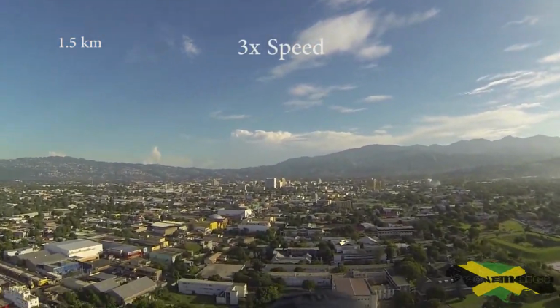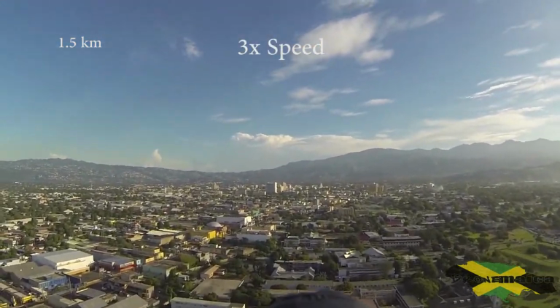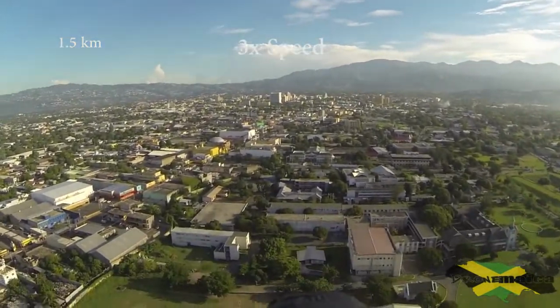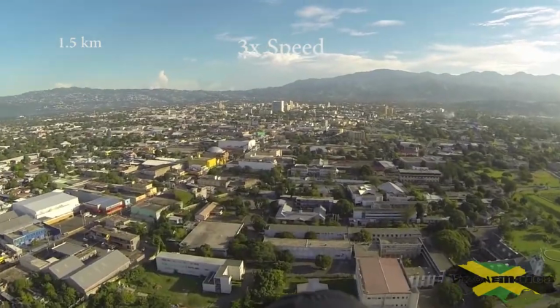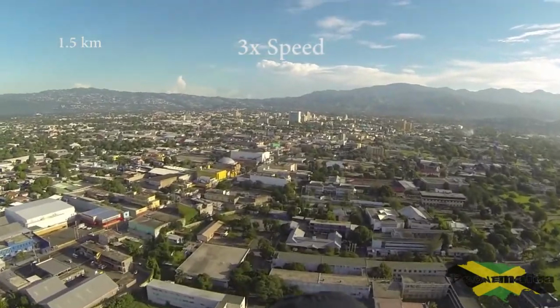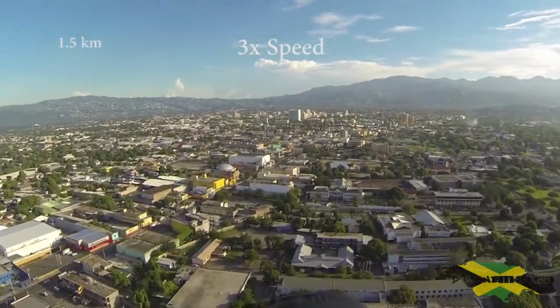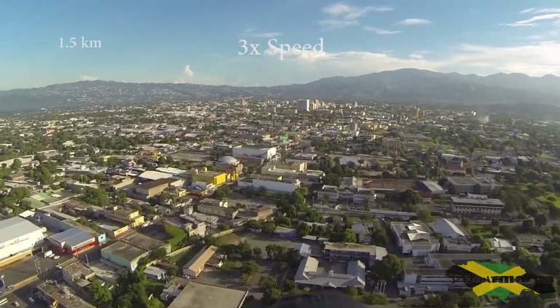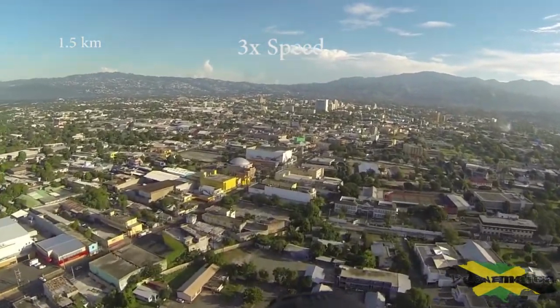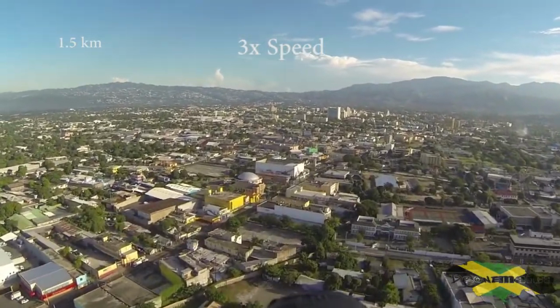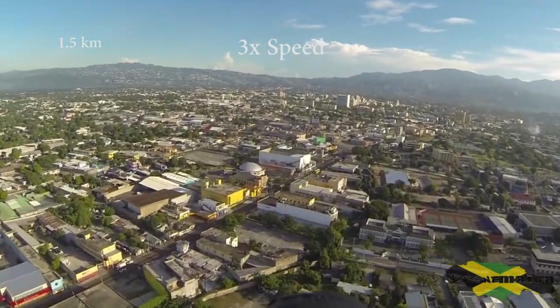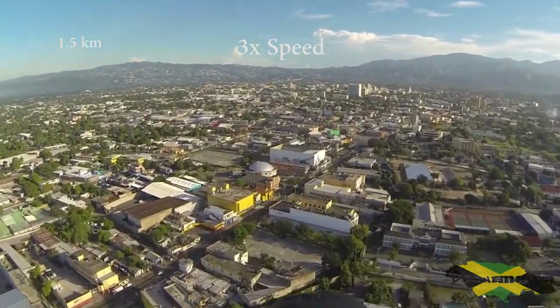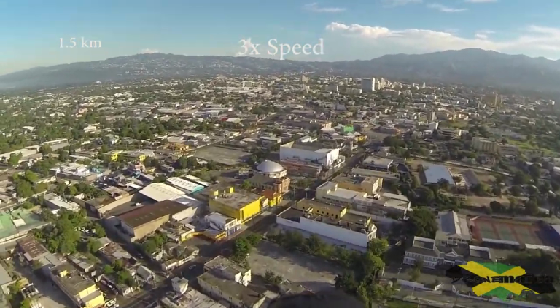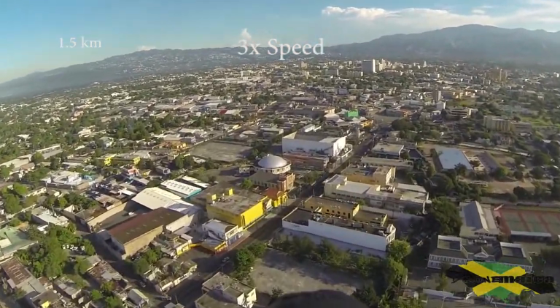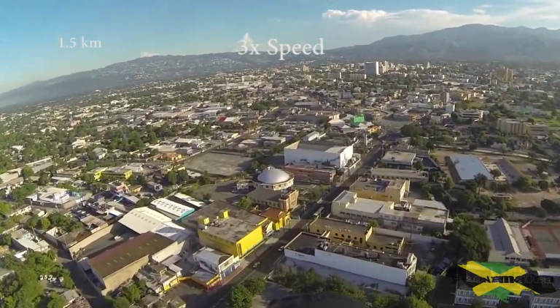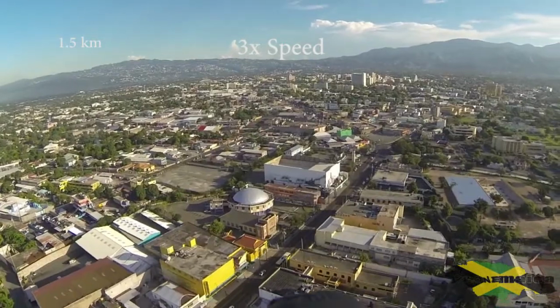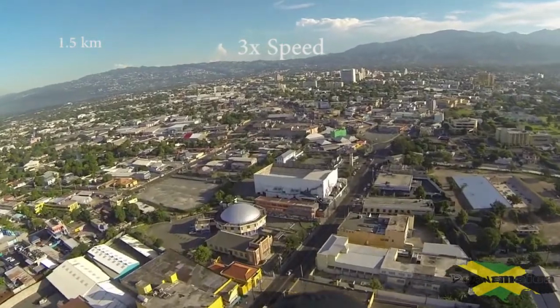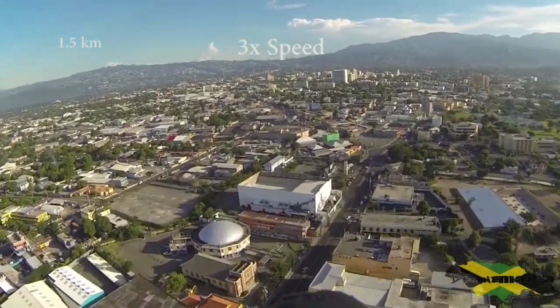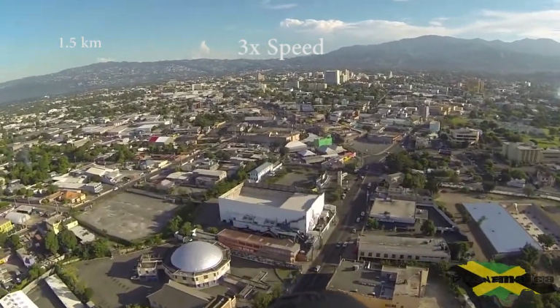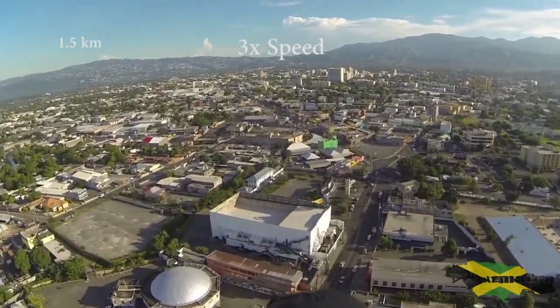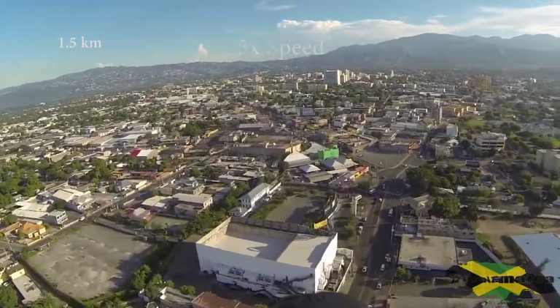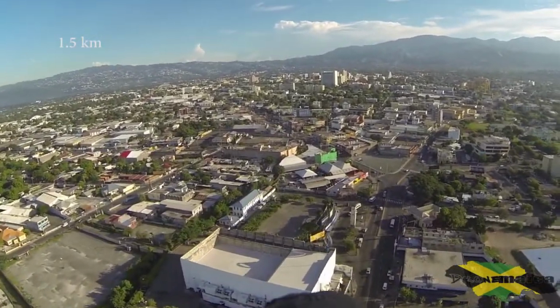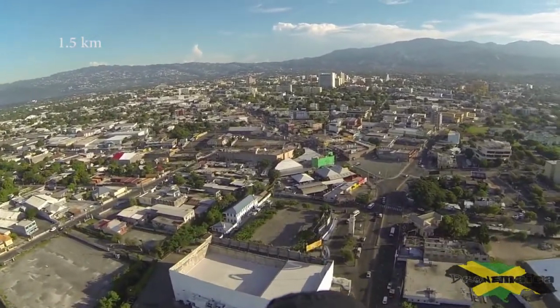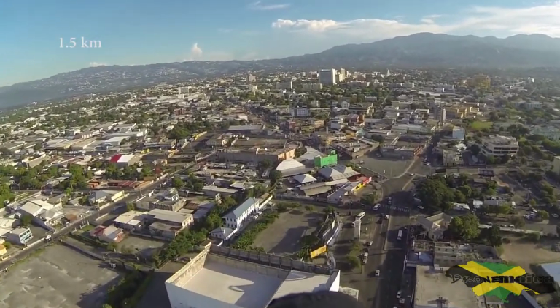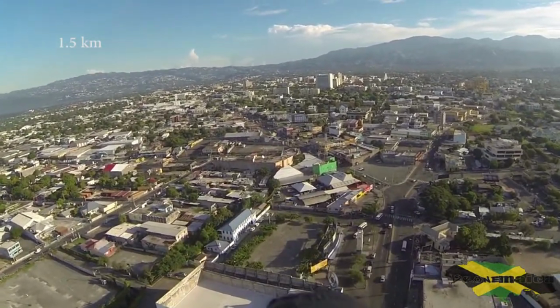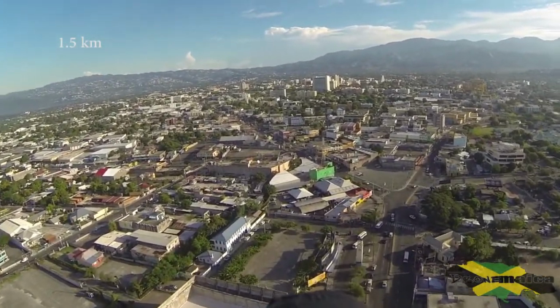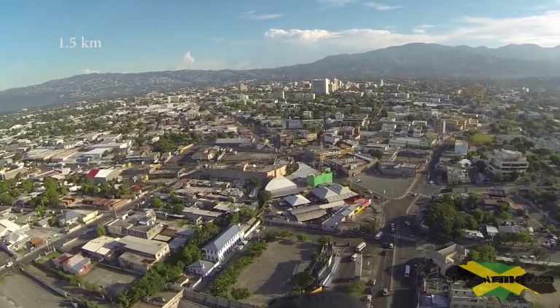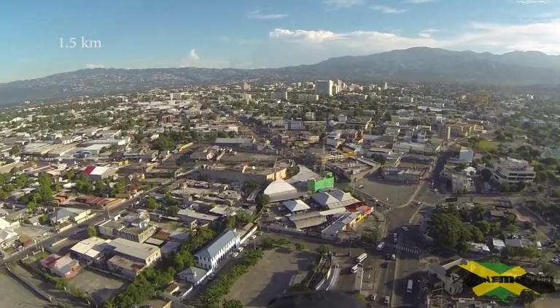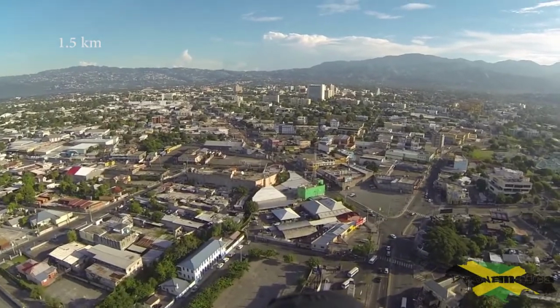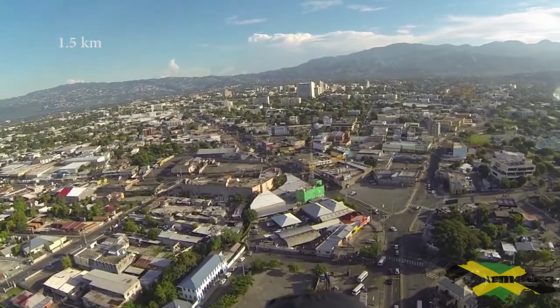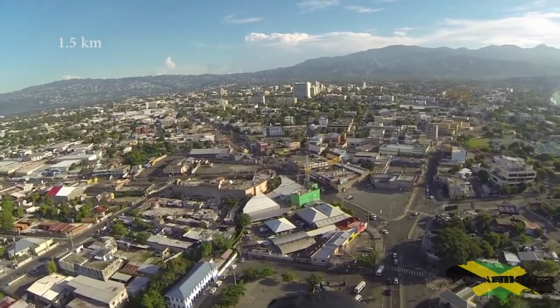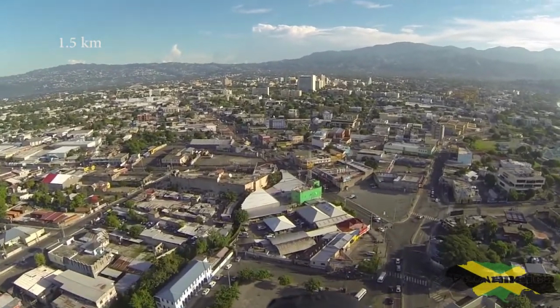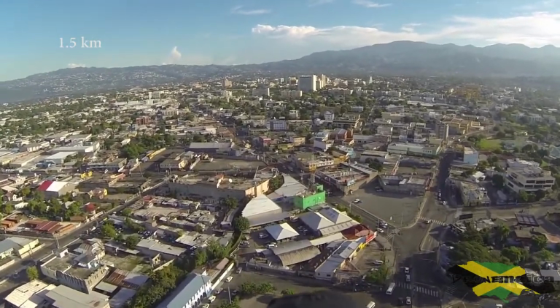I am testing out the capabilities of this flight controller to fly itself. I have pre-programmed 1.5 kilometers for it to travel, which should land me somewhere in New Kingston, hopefully around the area of Pegasus.